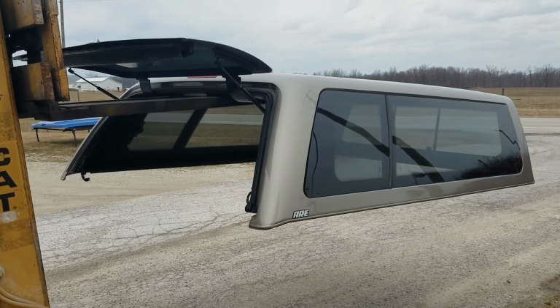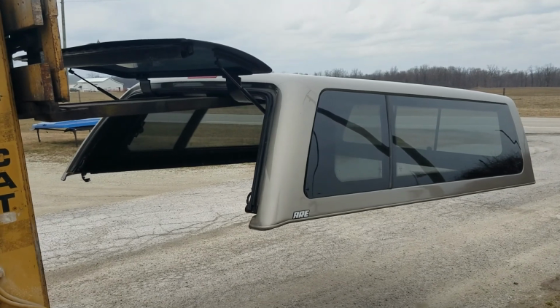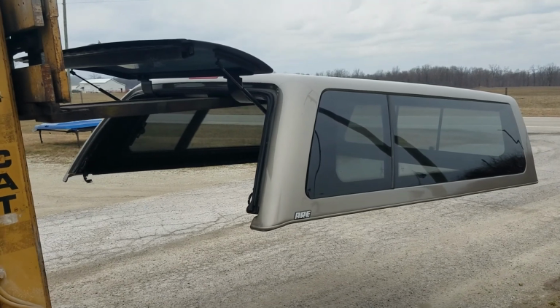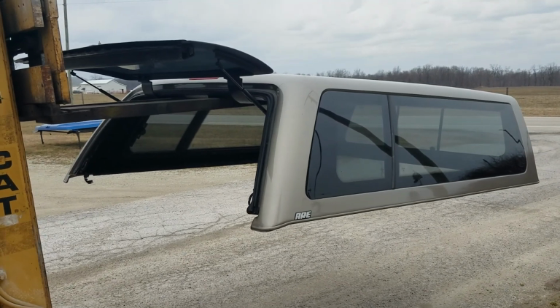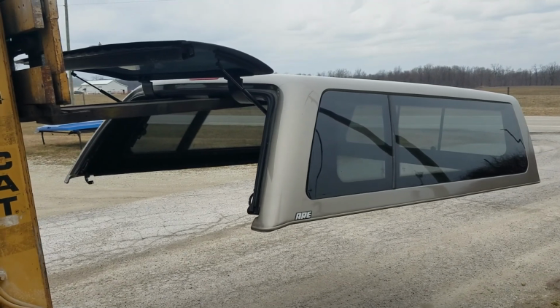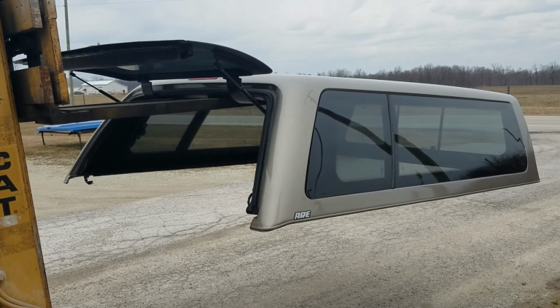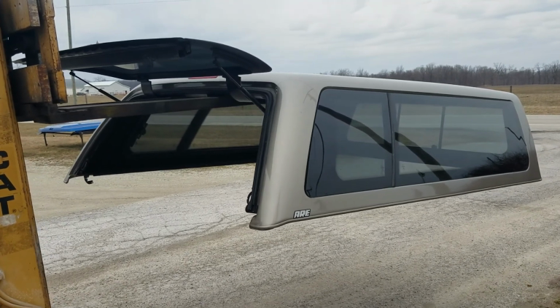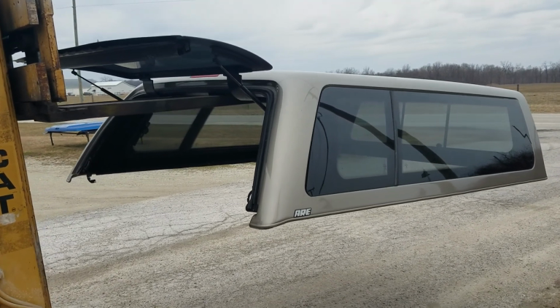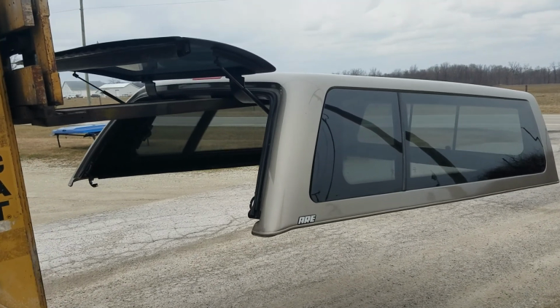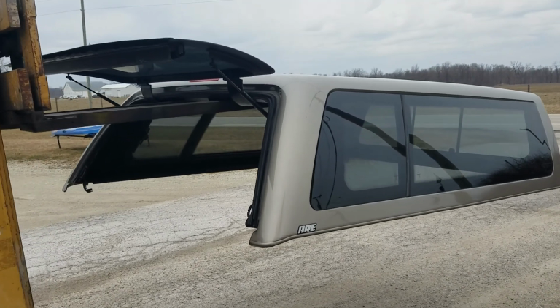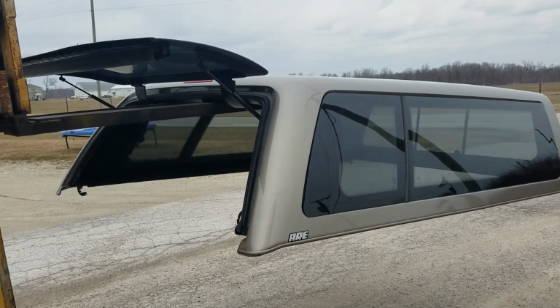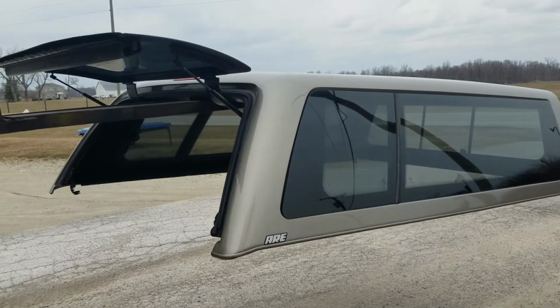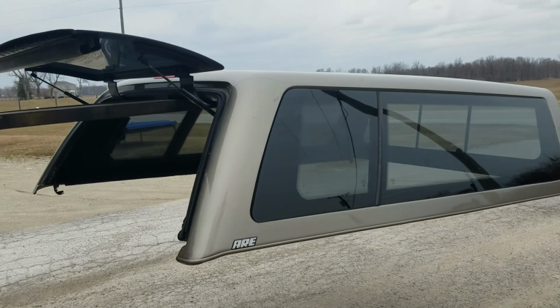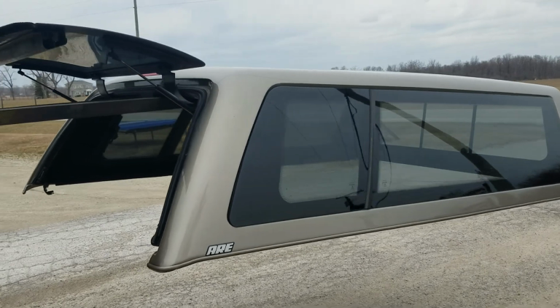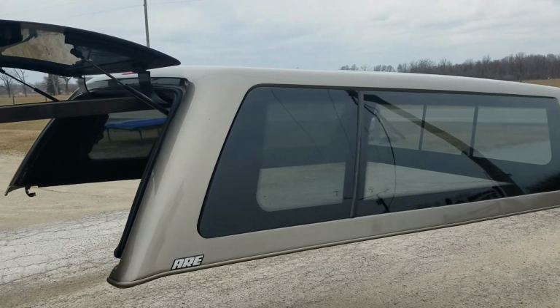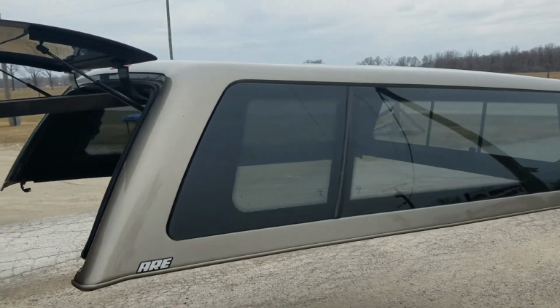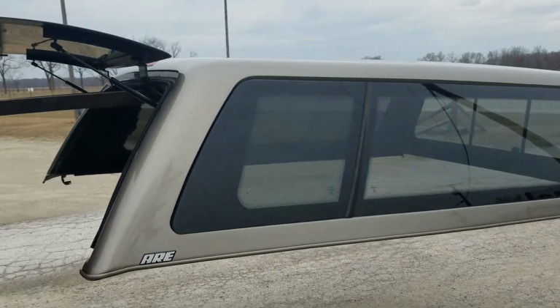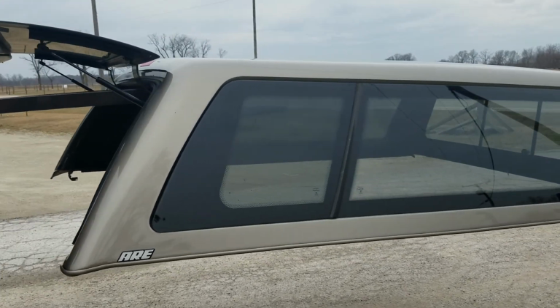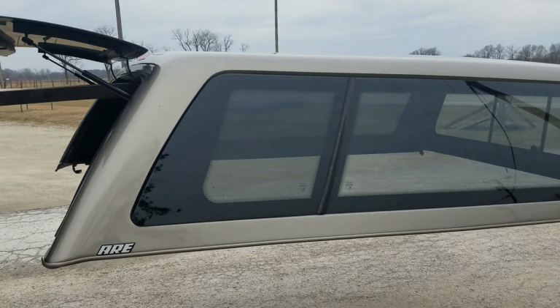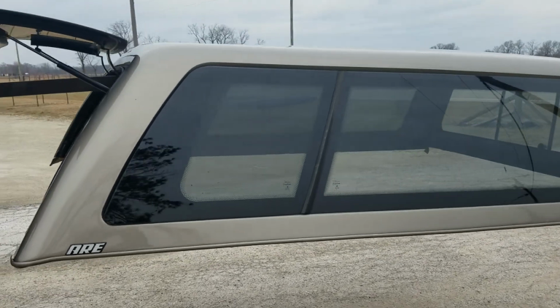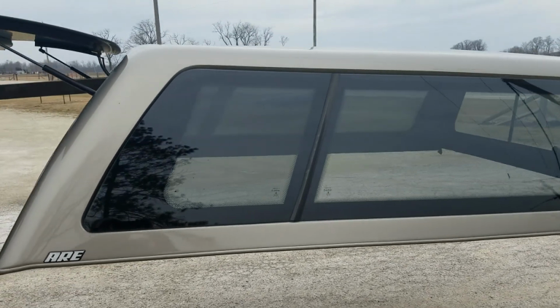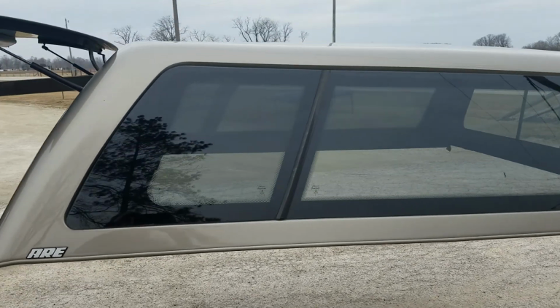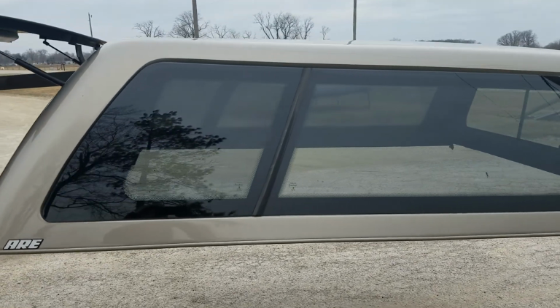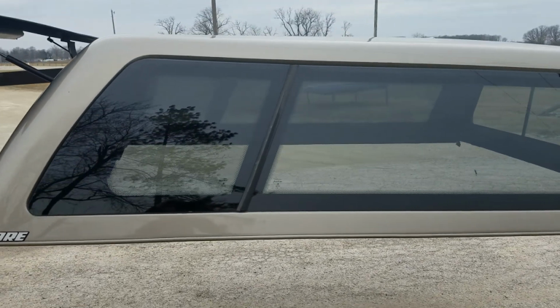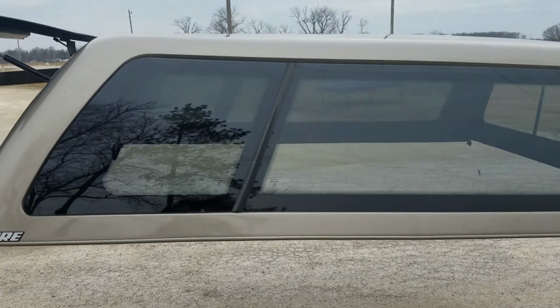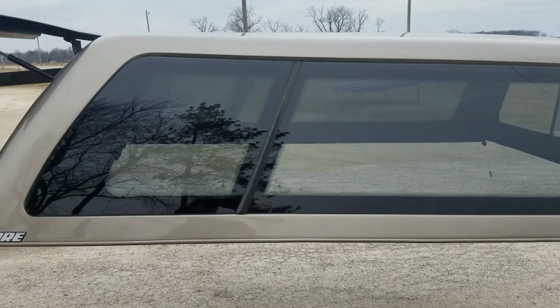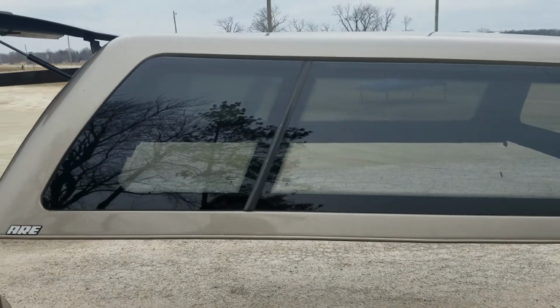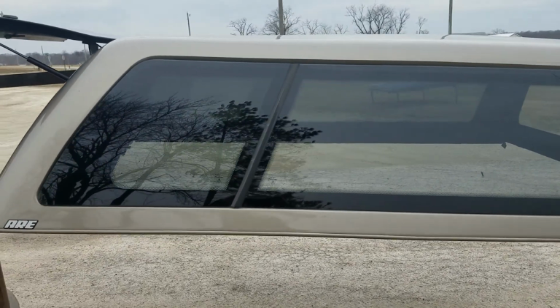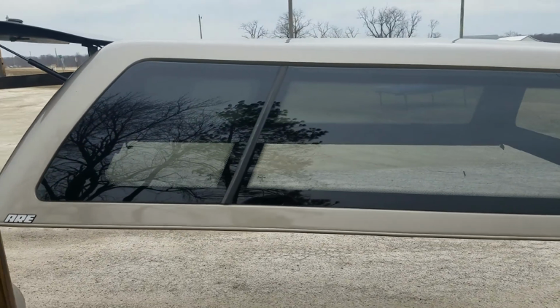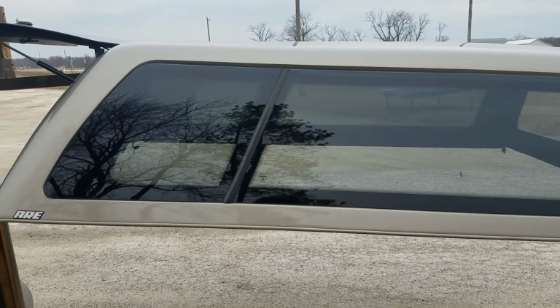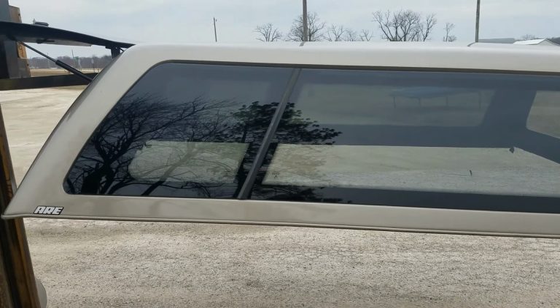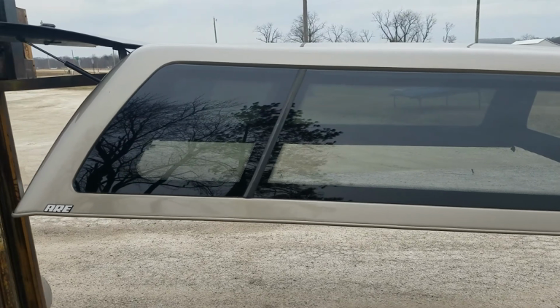We have an ARE Z series cab-high truck cap here. The Z series is the top-of-the-line unit for ARE.